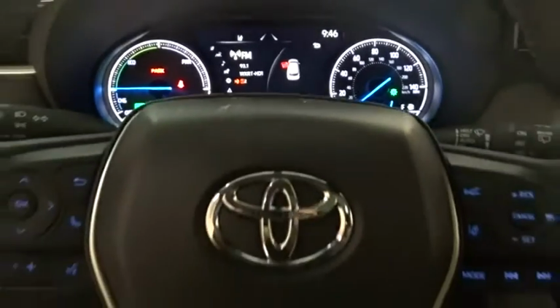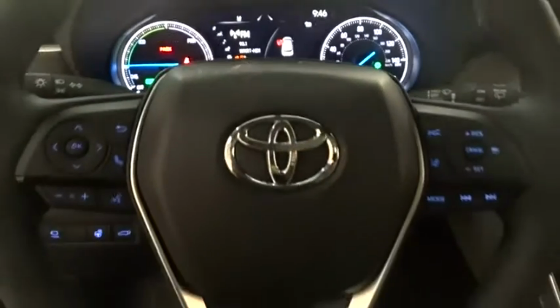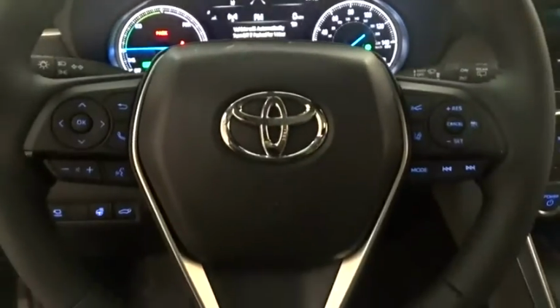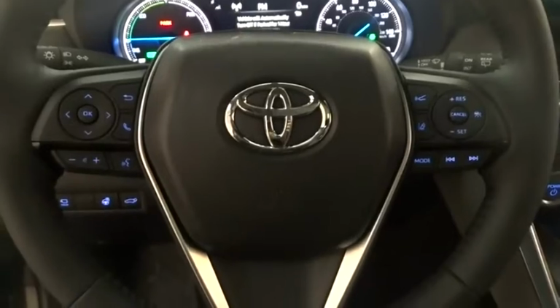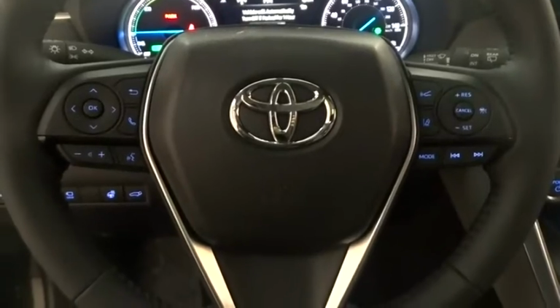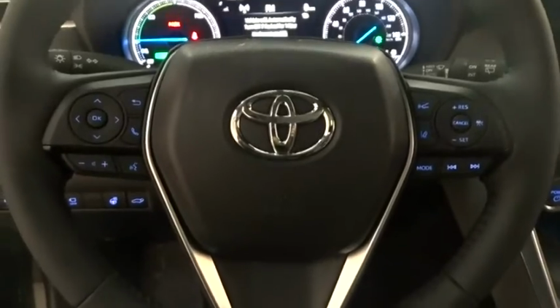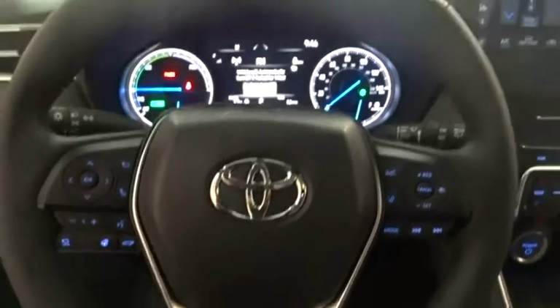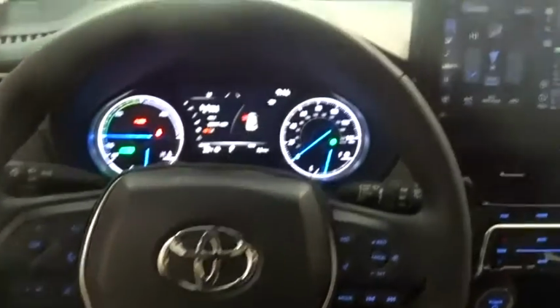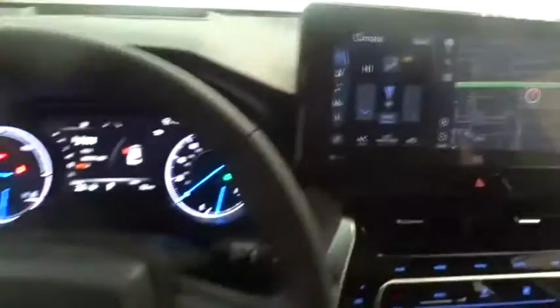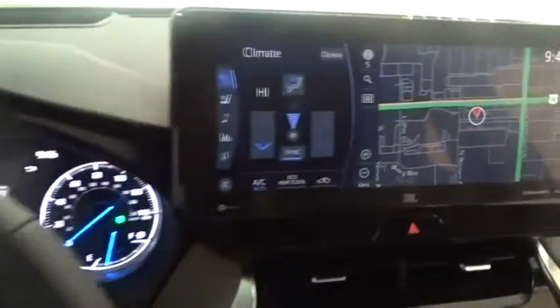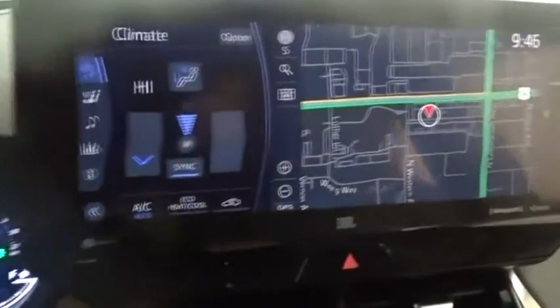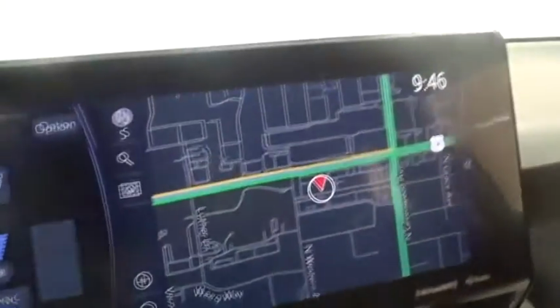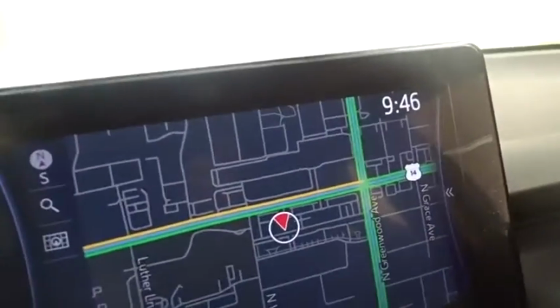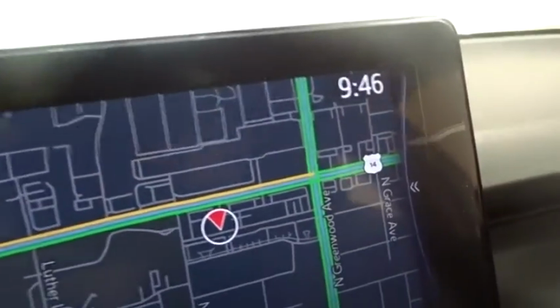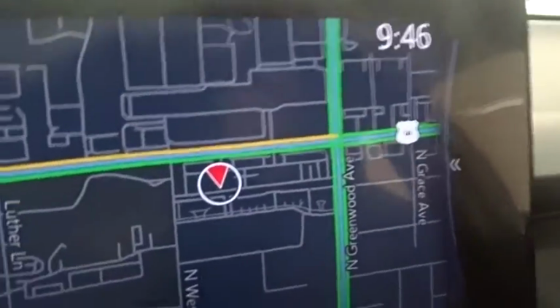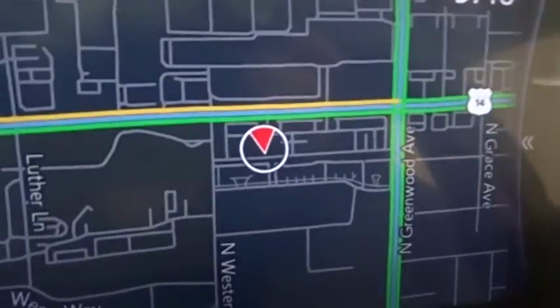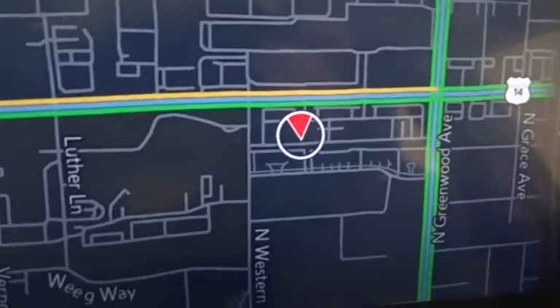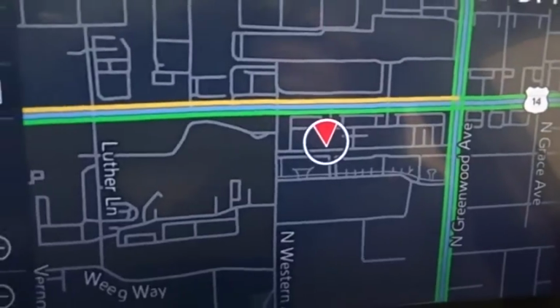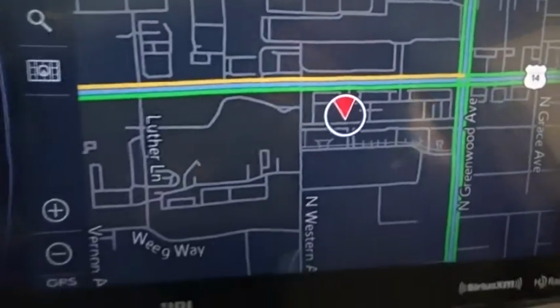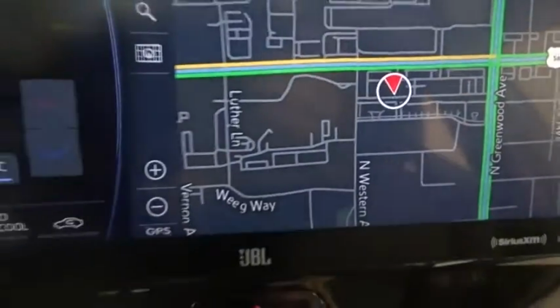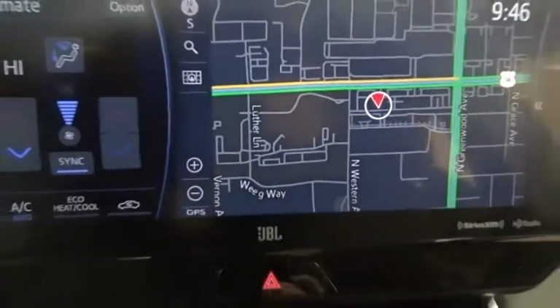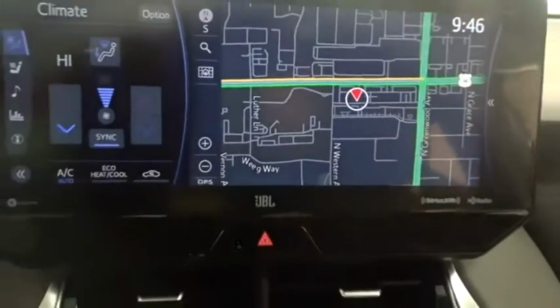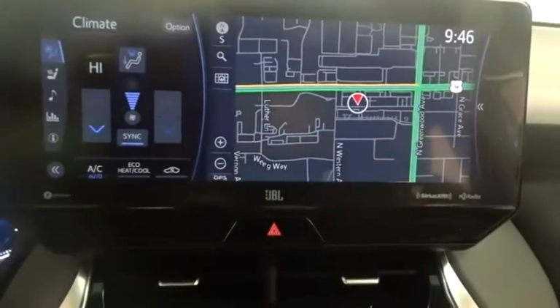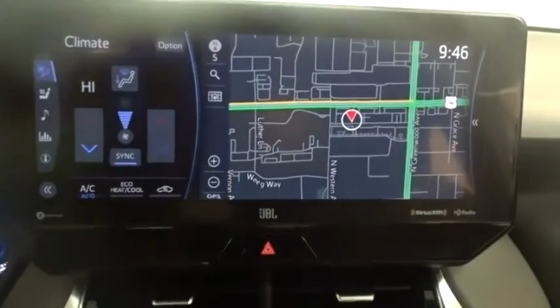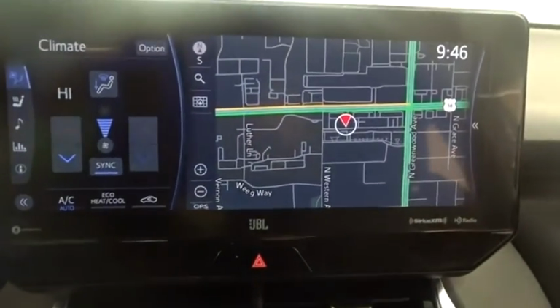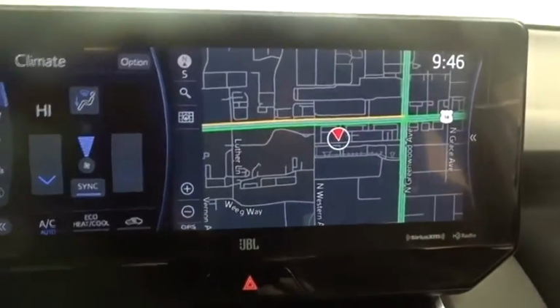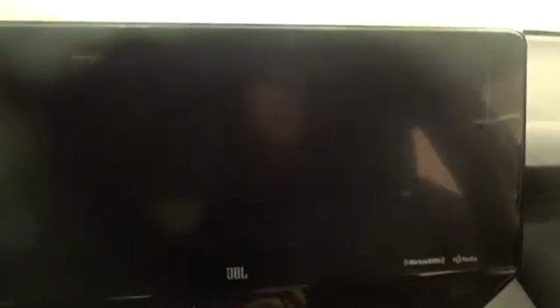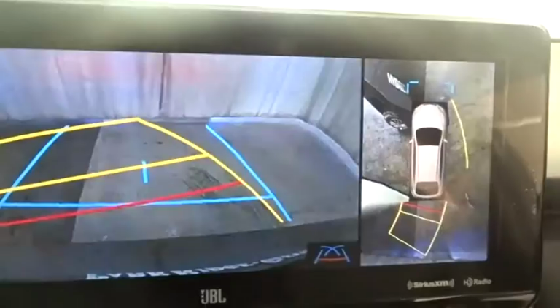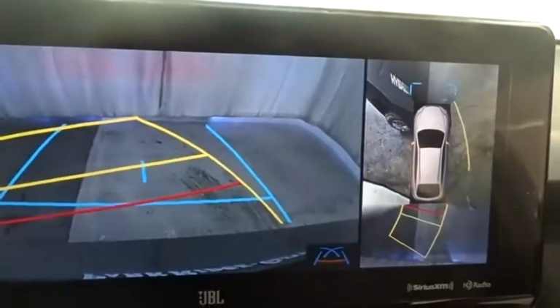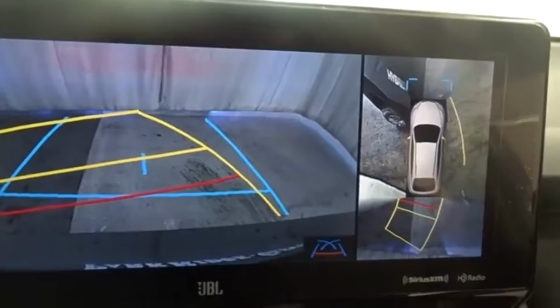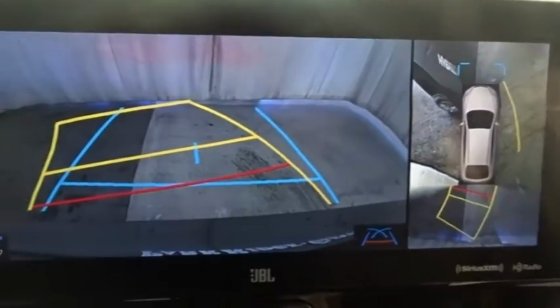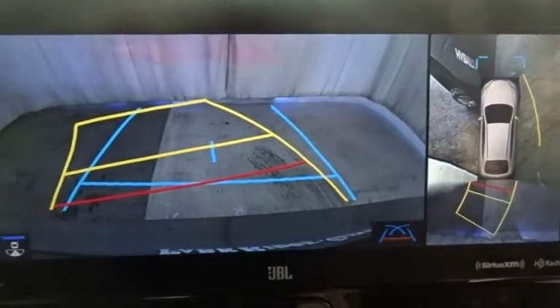Traction control, stability control, navigation system, leather-wrapped steering wheel, Bluetooth, power steering, adjustable steering wheel, keyless start, four-wheel disc brakes, auto-dimming rear-view mirror, cruise control.